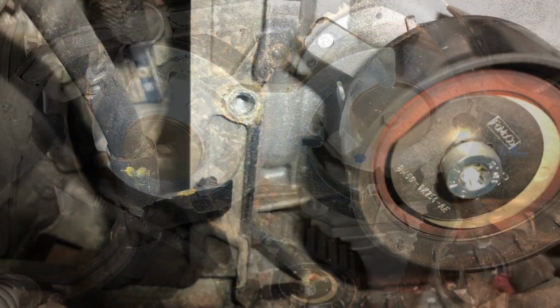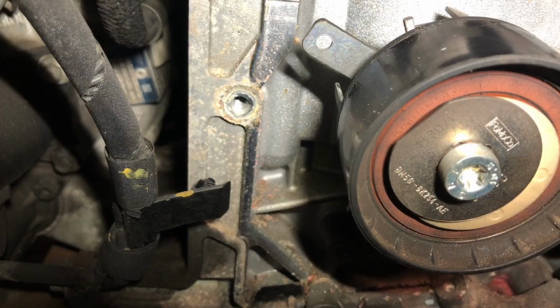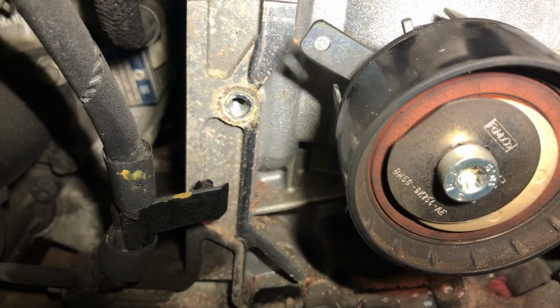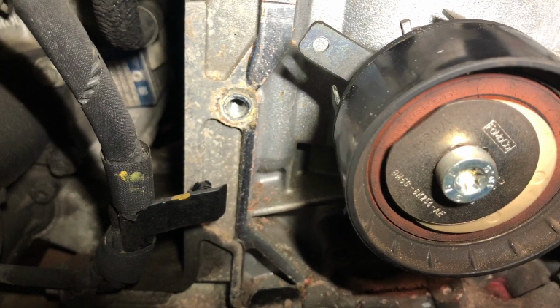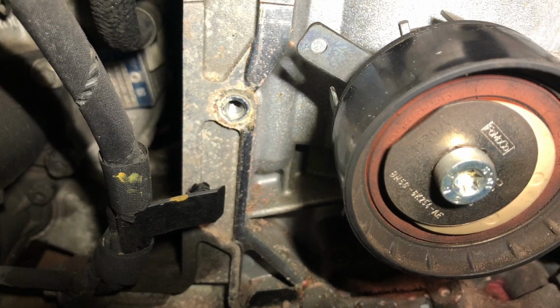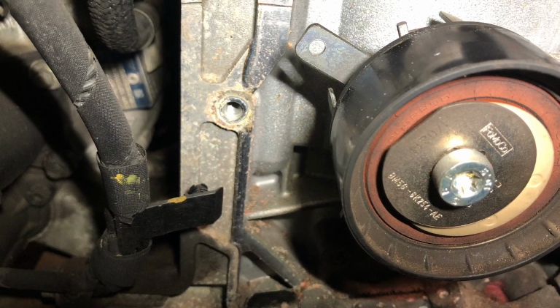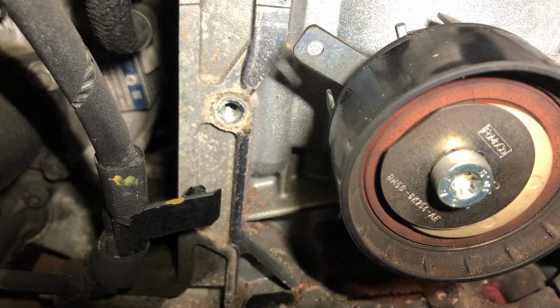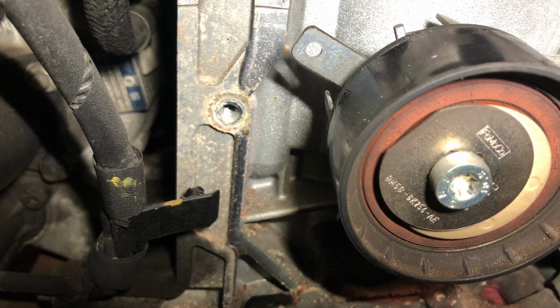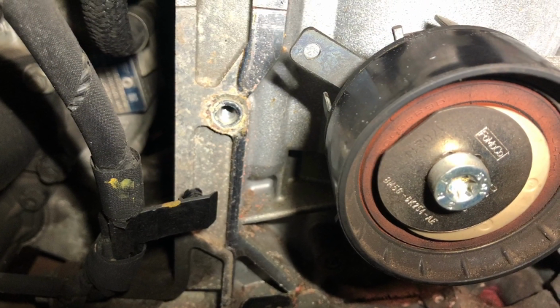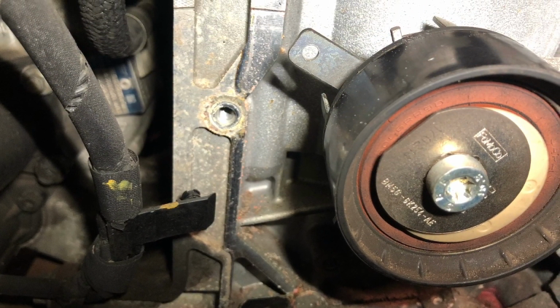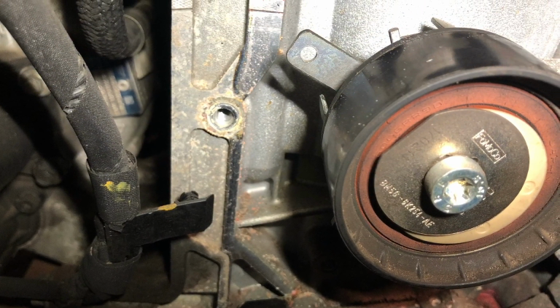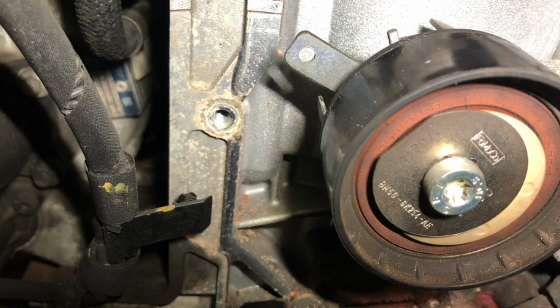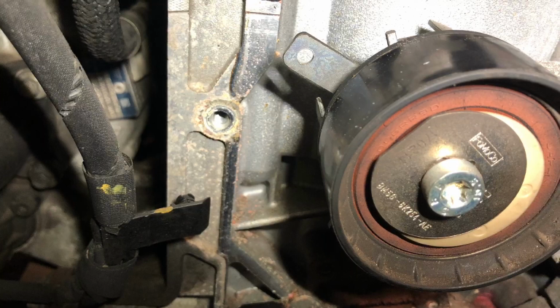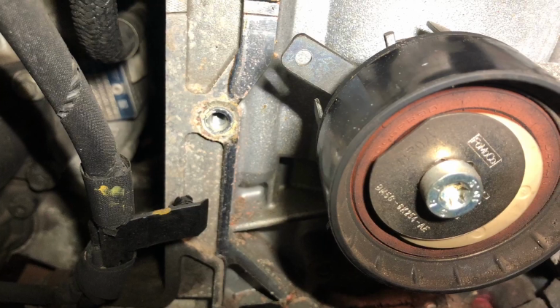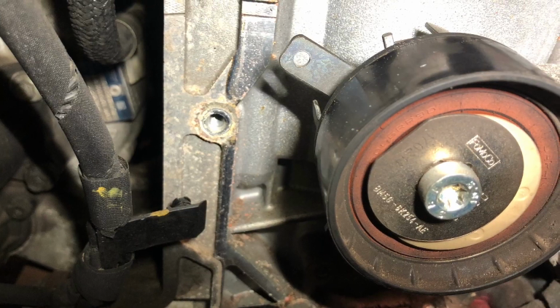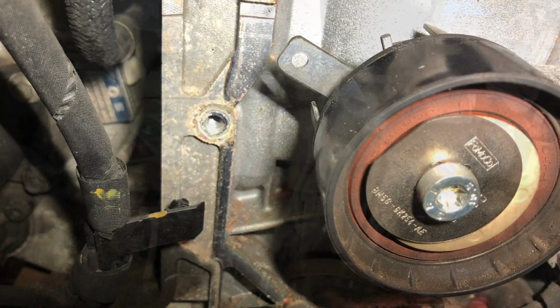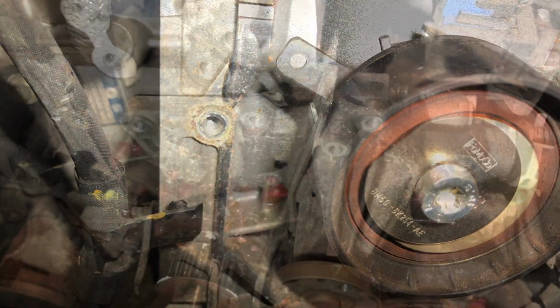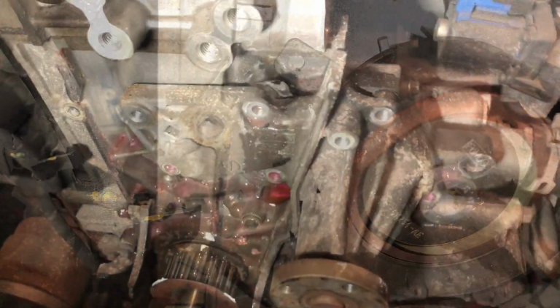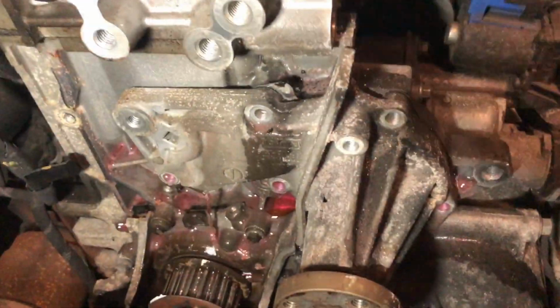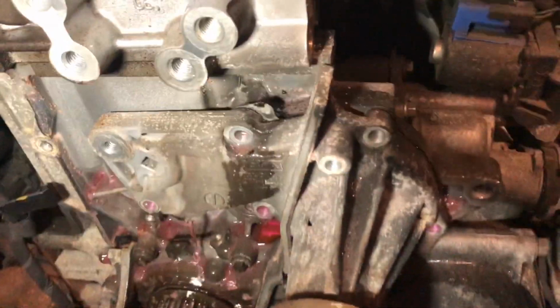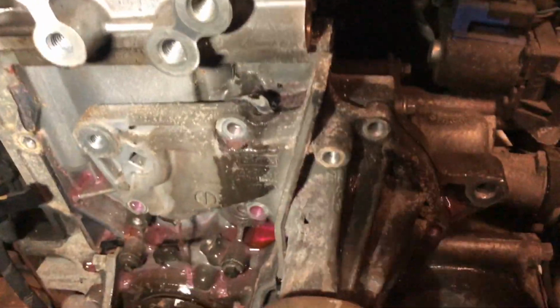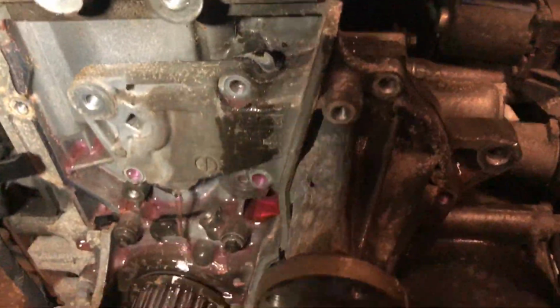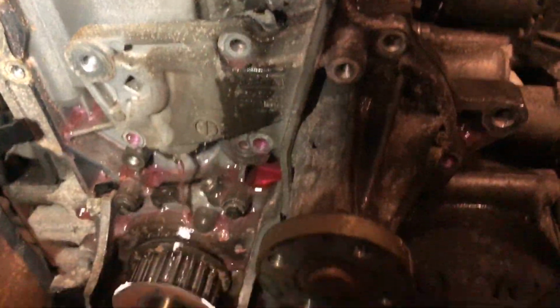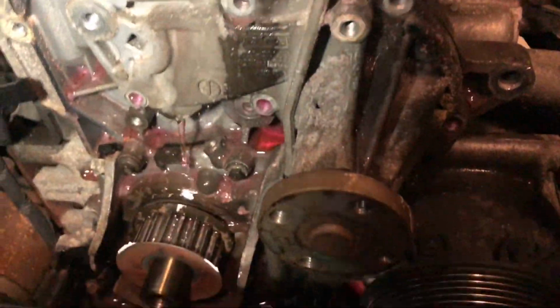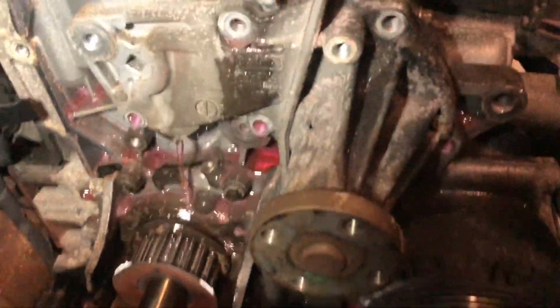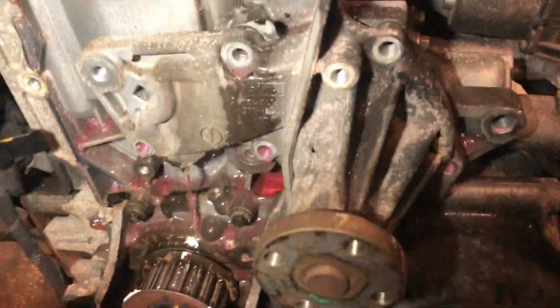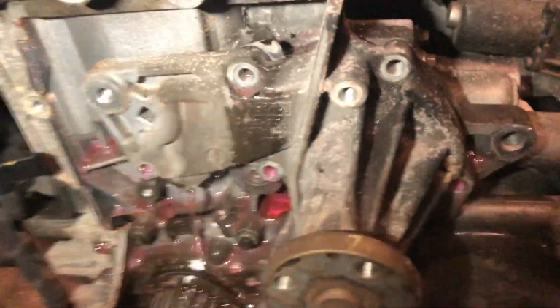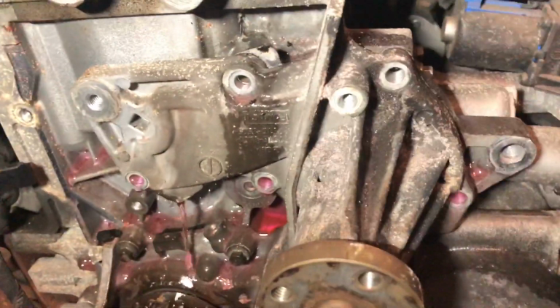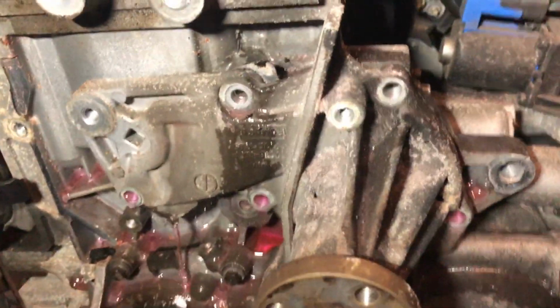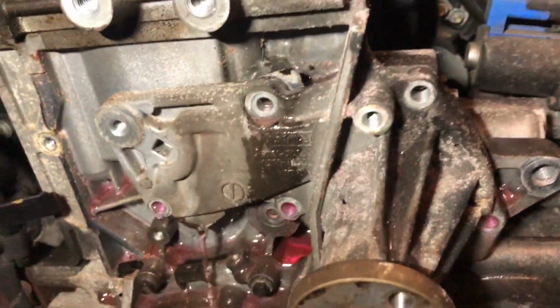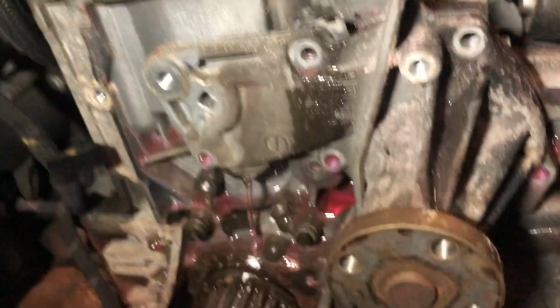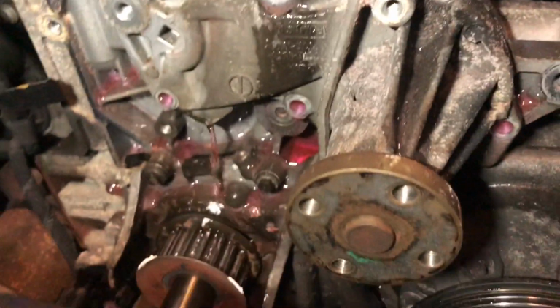Release the tensioner to remove the belt, then the tensioner can be removed. At this stage it's worth replacing the water pump, so remove and replace.